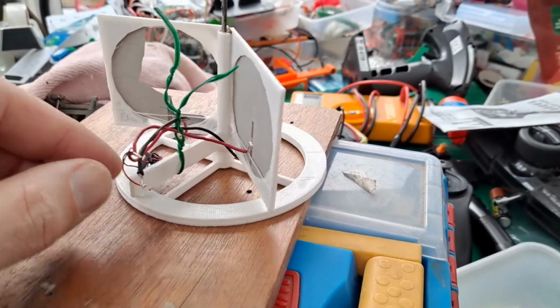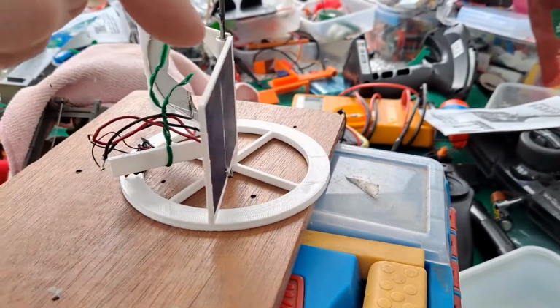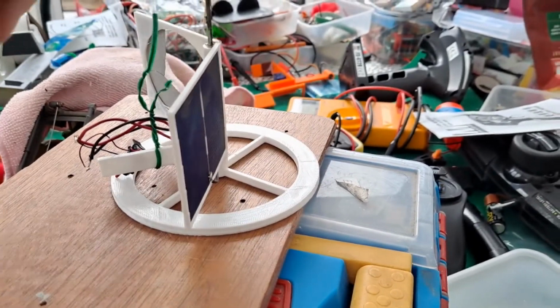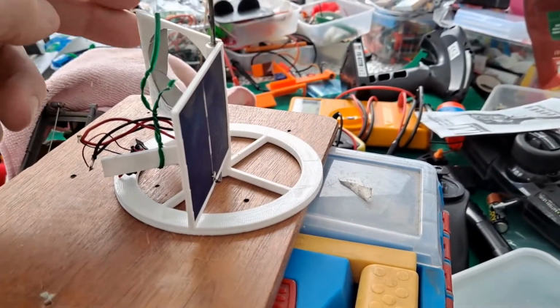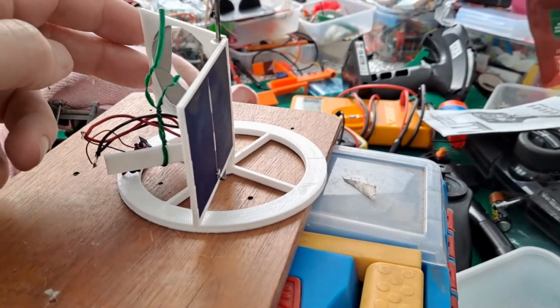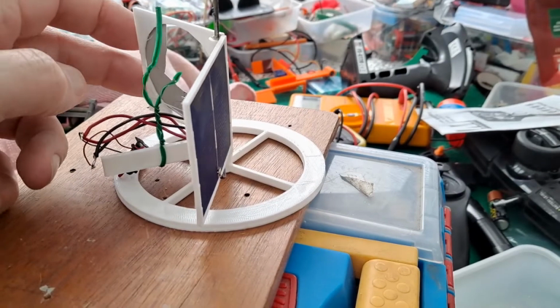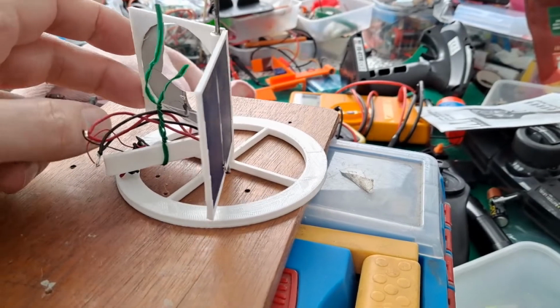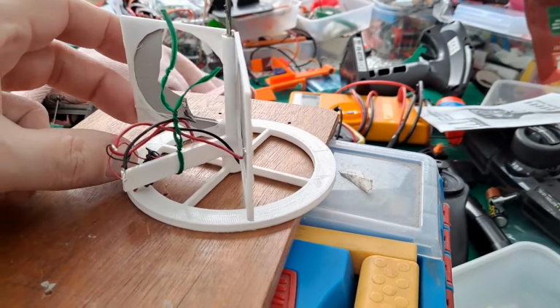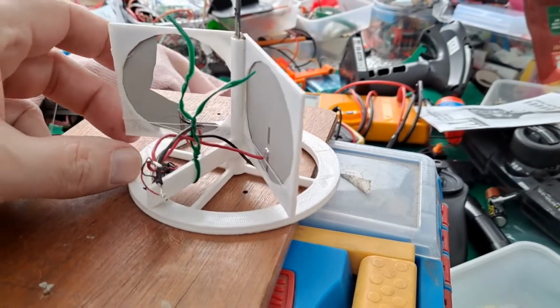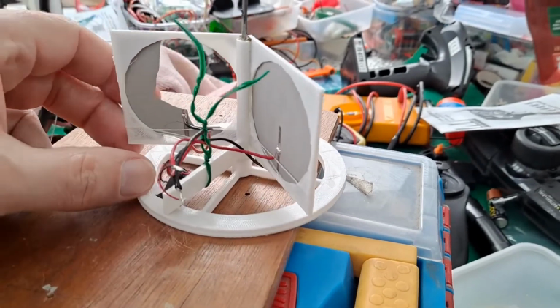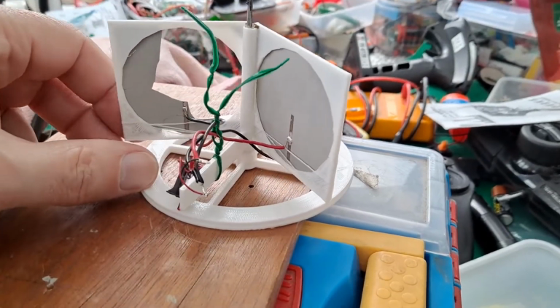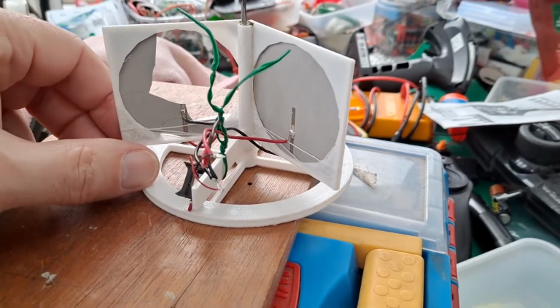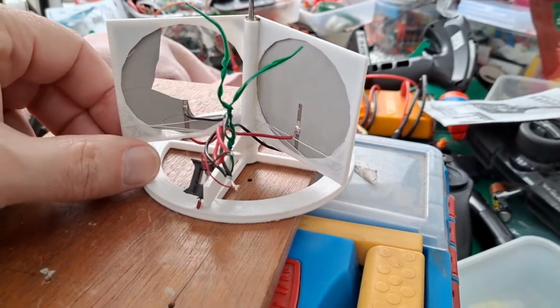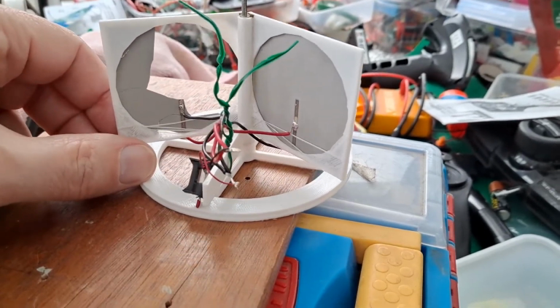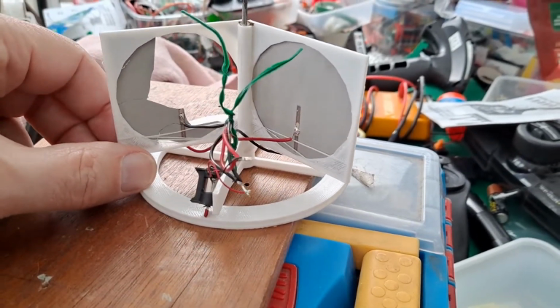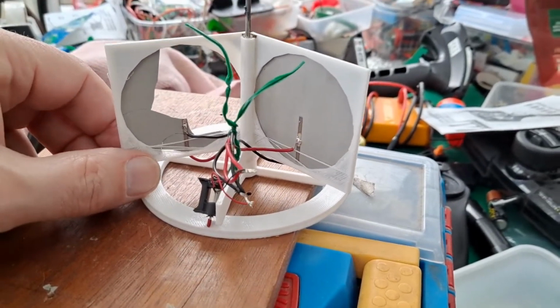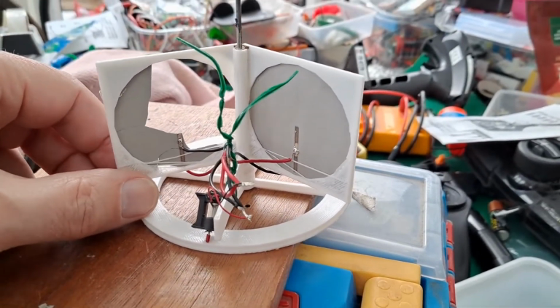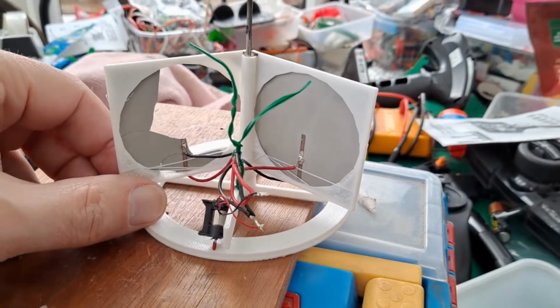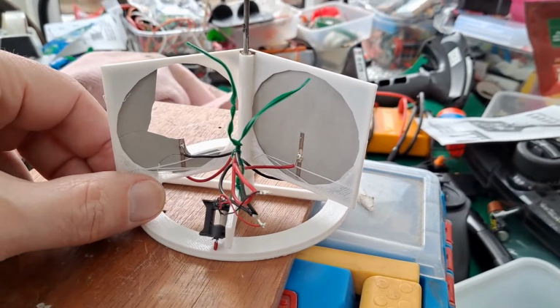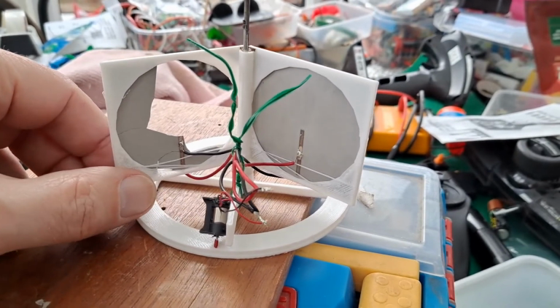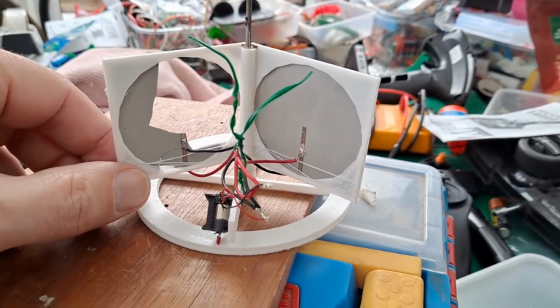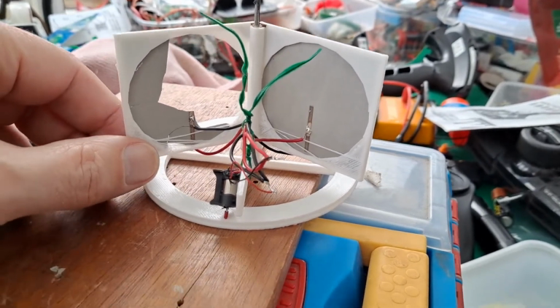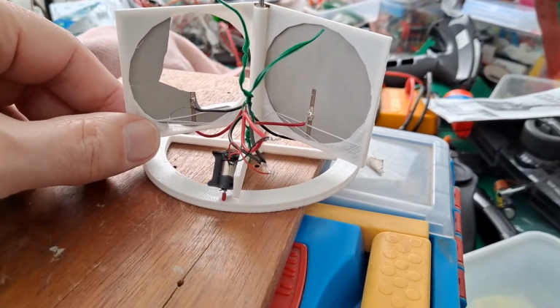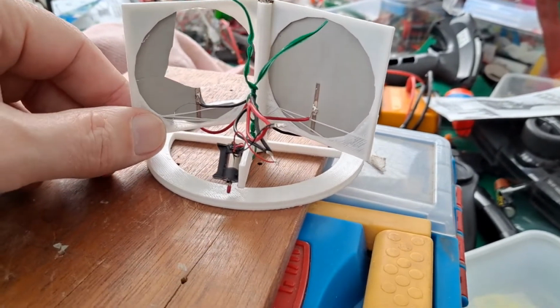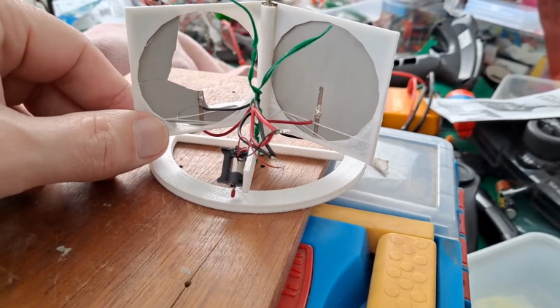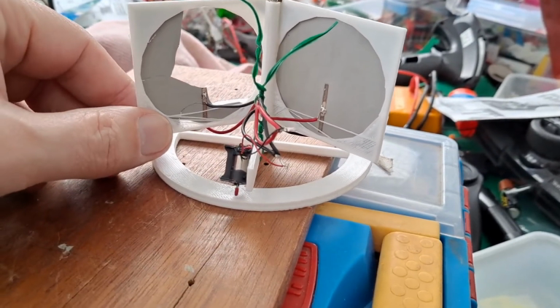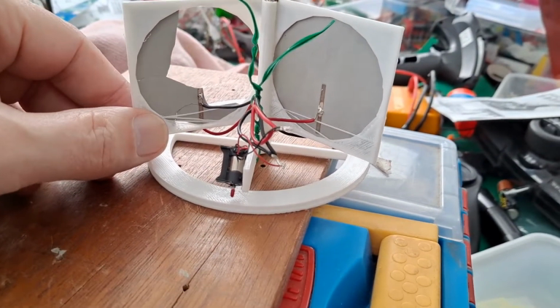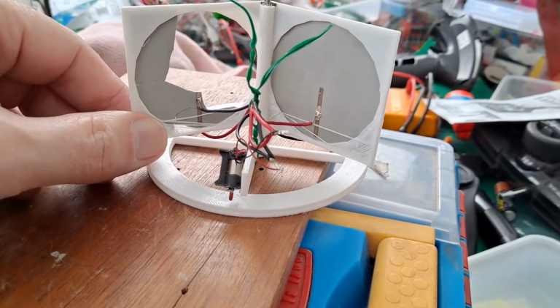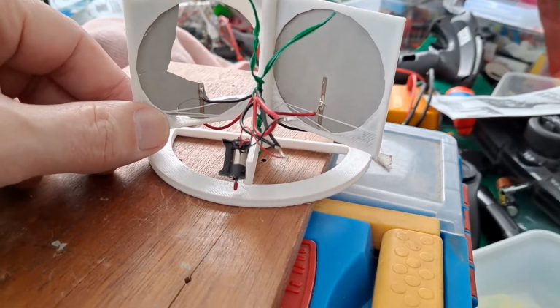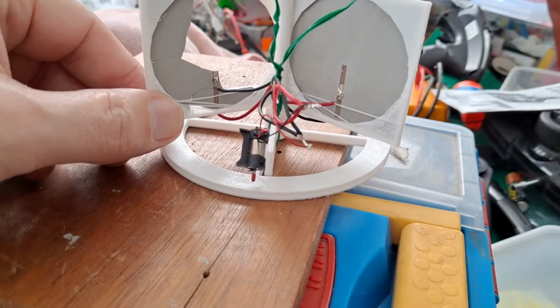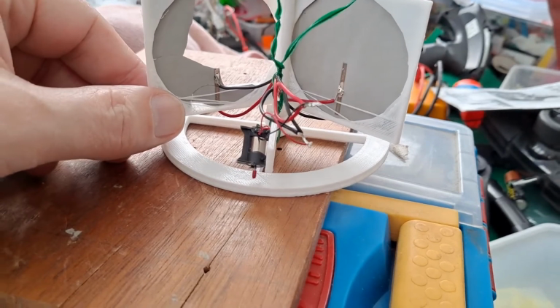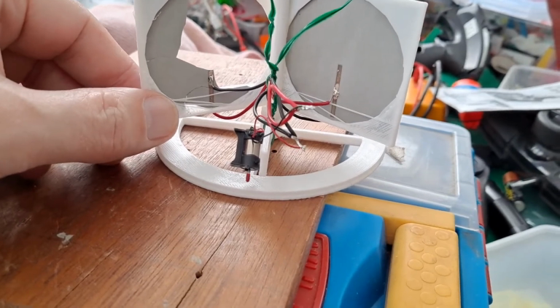When you've got two of them, they both try and drive away from the sunlight, and the outcome is they end up pointing straight at the sun, because they balance each other. You can't hear it, but if I lift that up, that little motor is spinning.